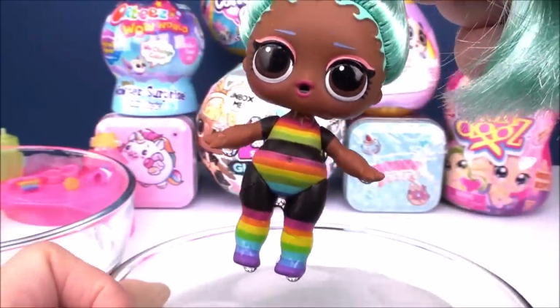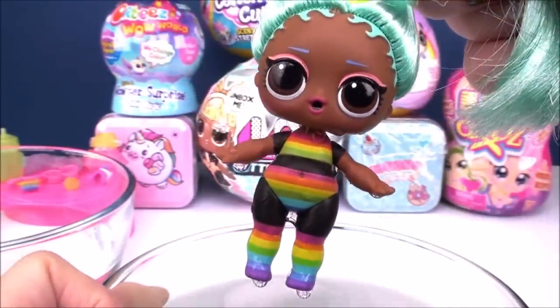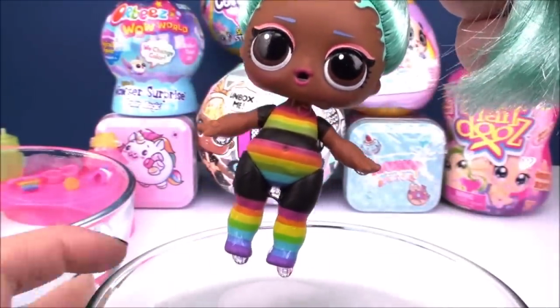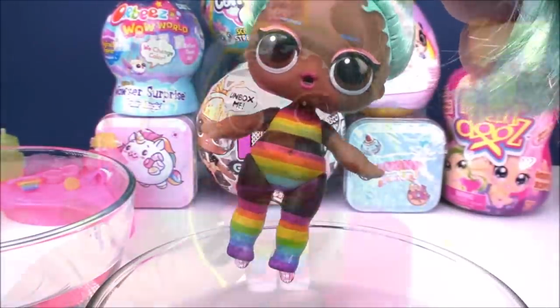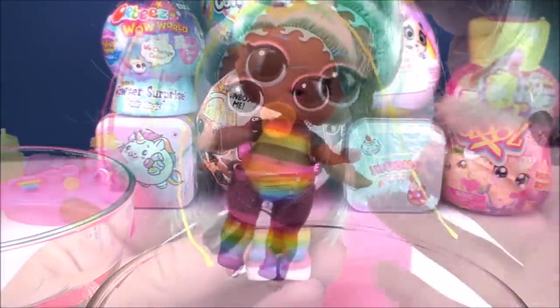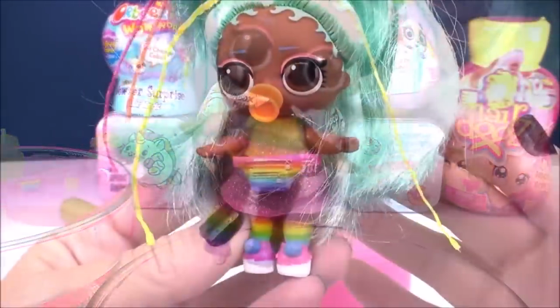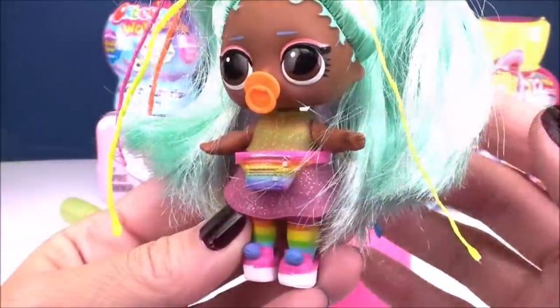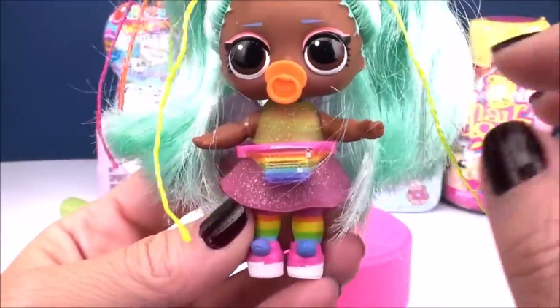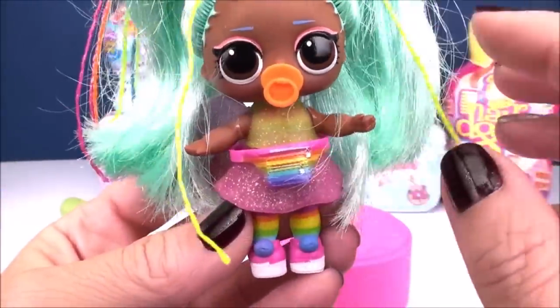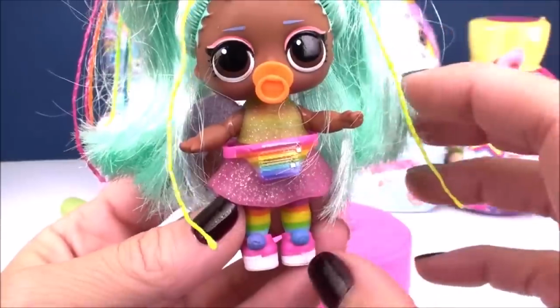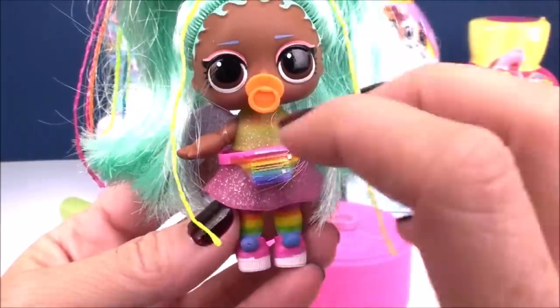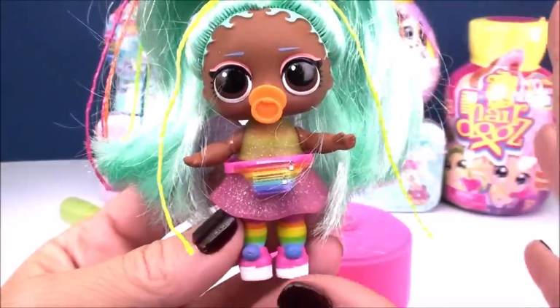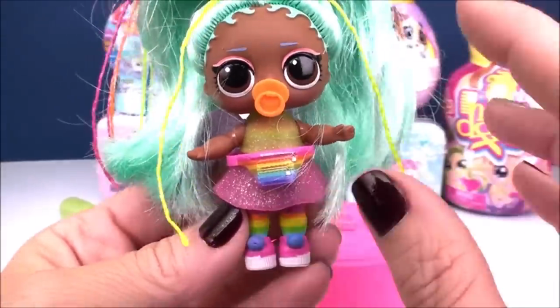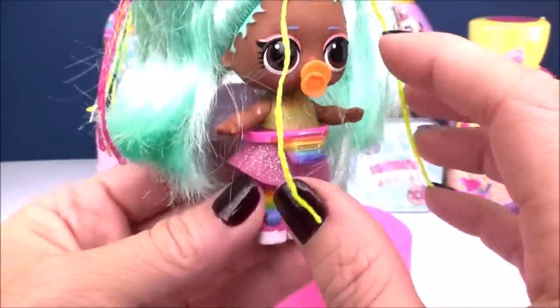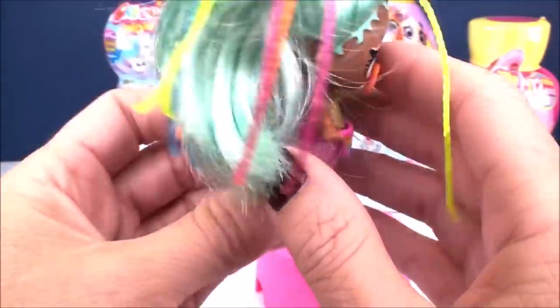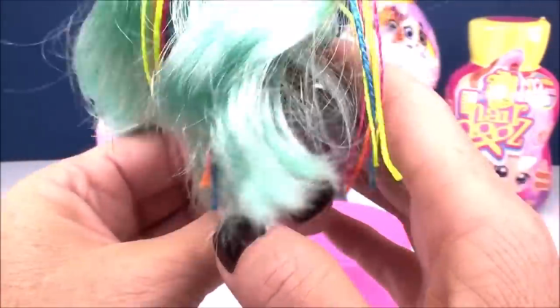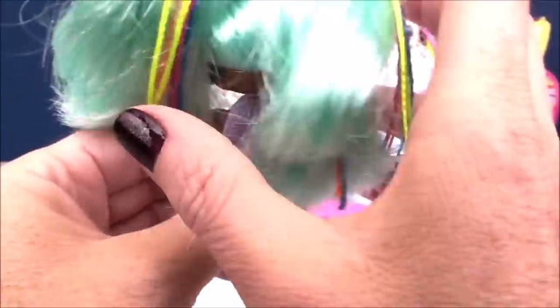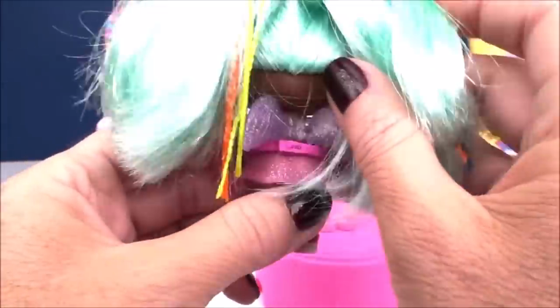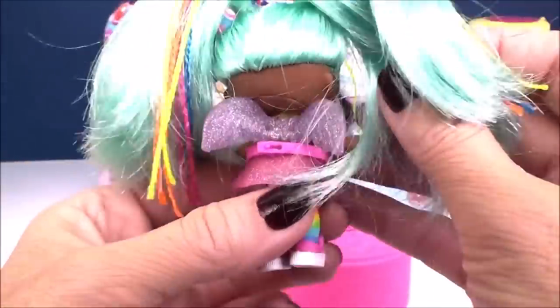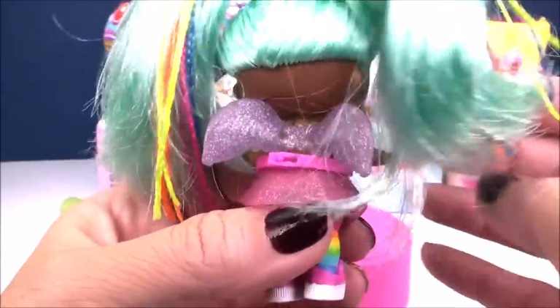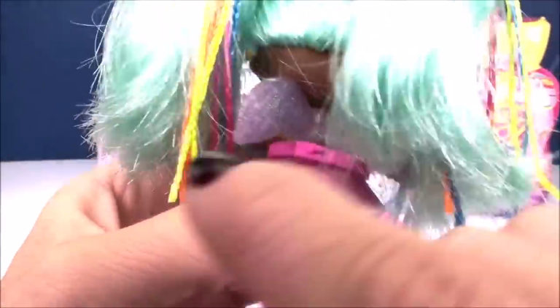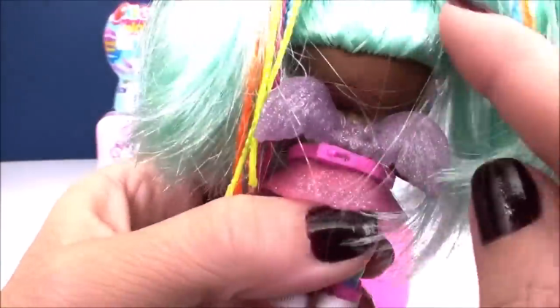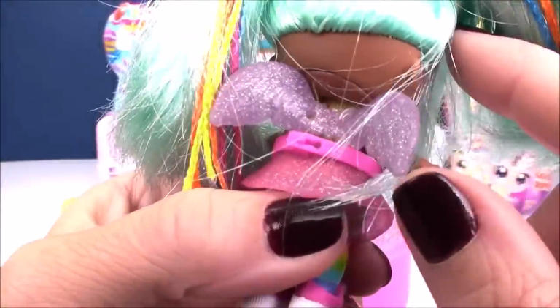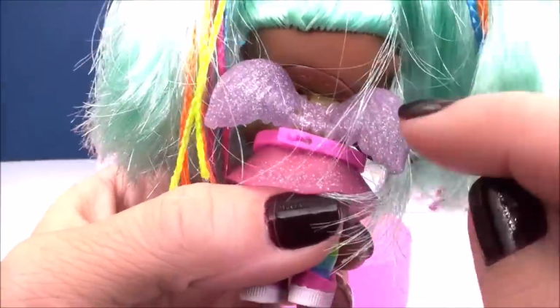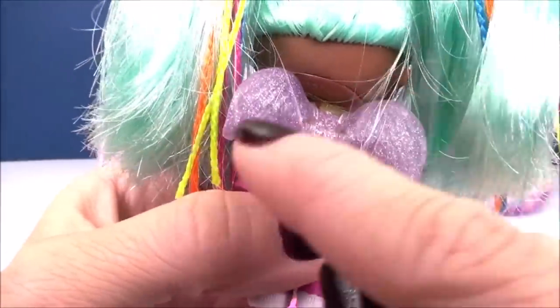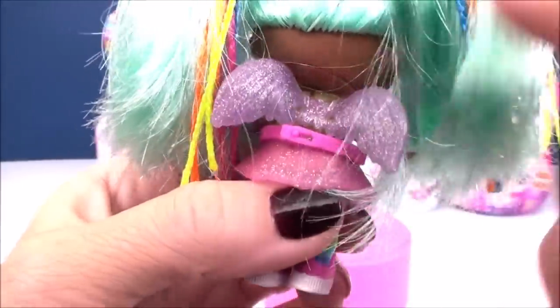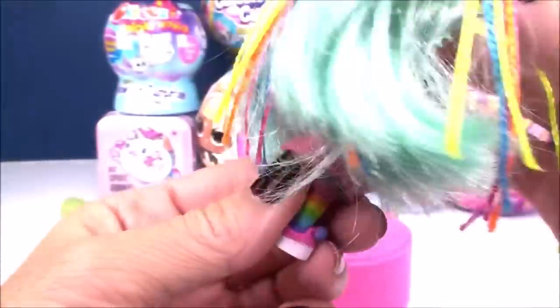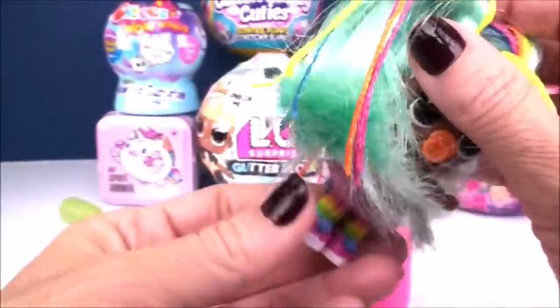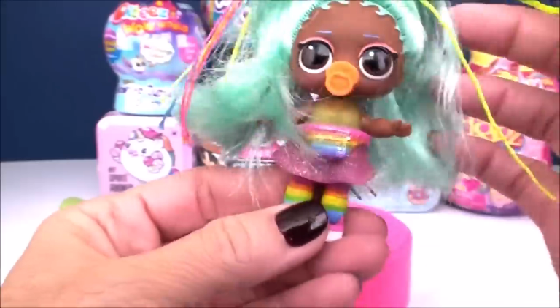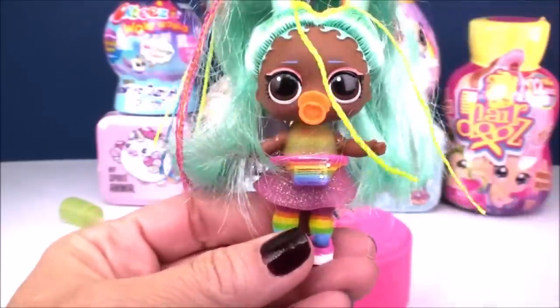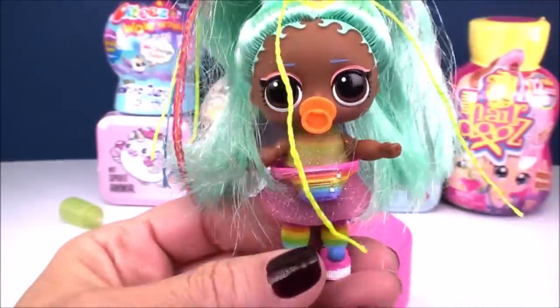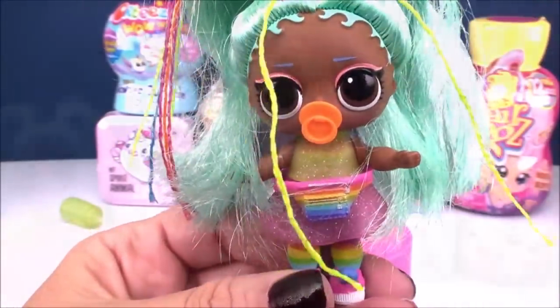Here she is in her beautiful outfit with lots of different colors, just like you would find in a rainbow. And check out those wings — I think those are the most fabulous accessories ever.